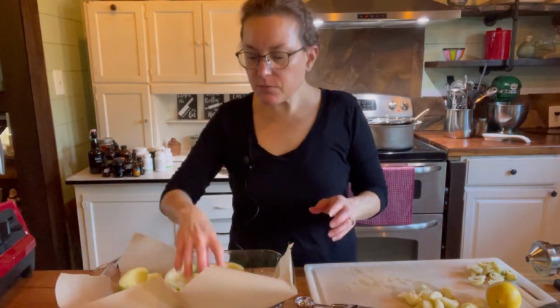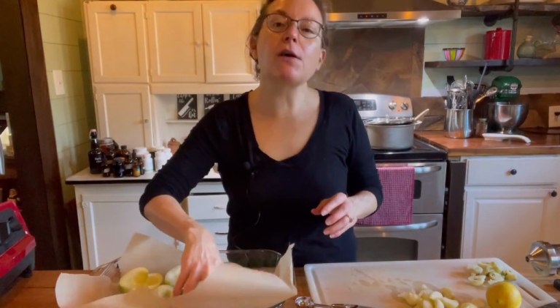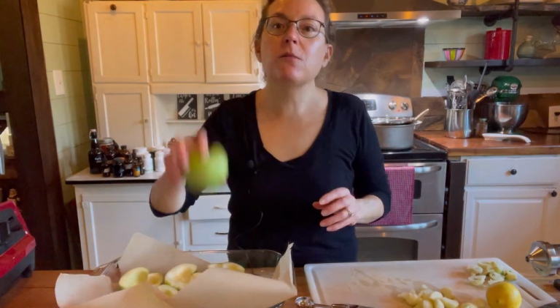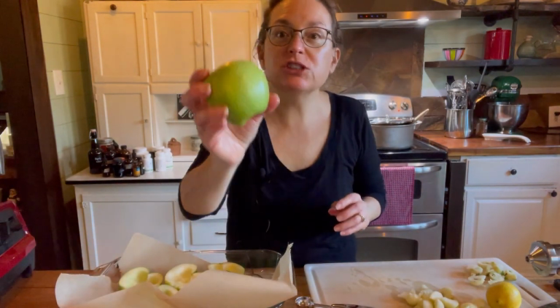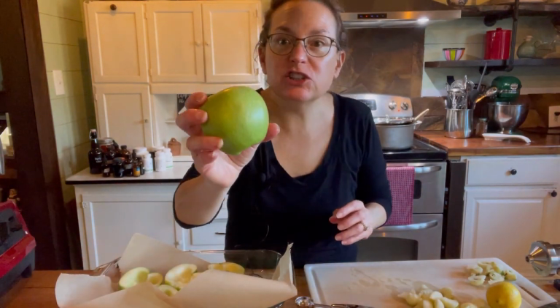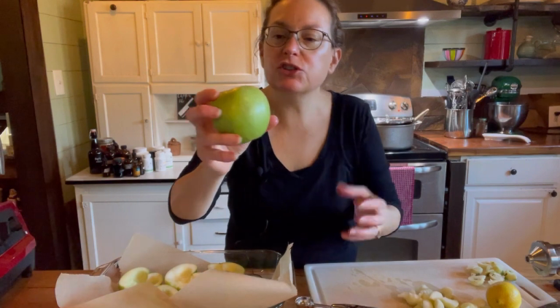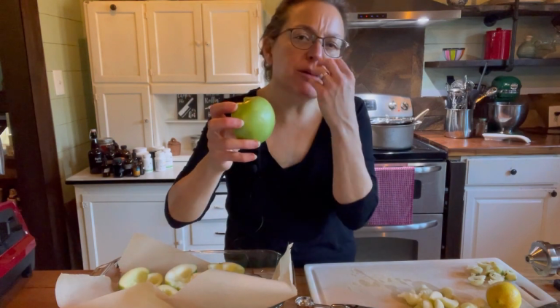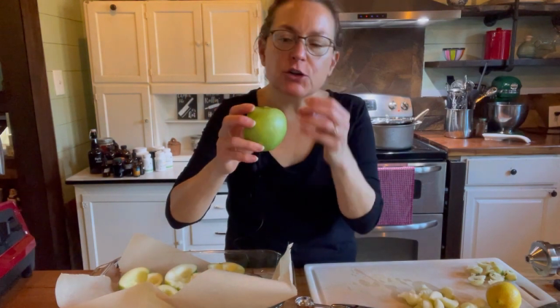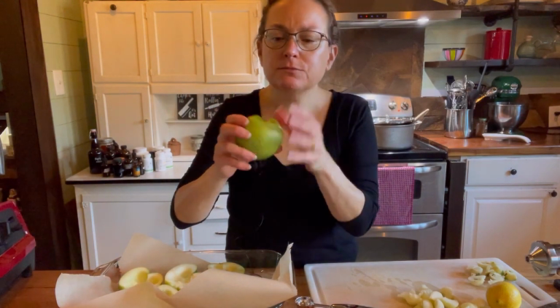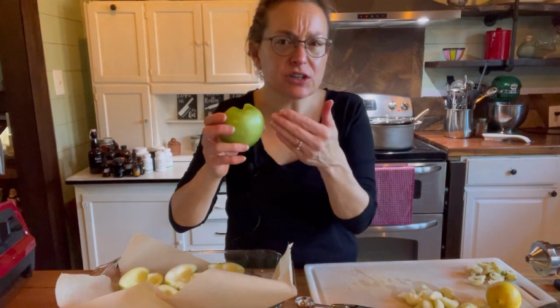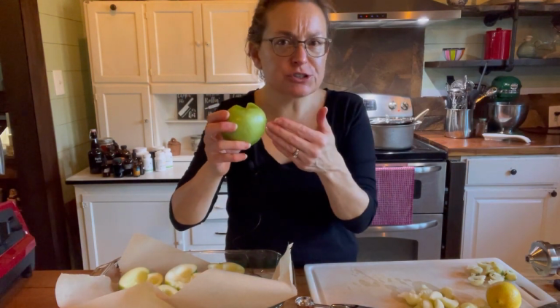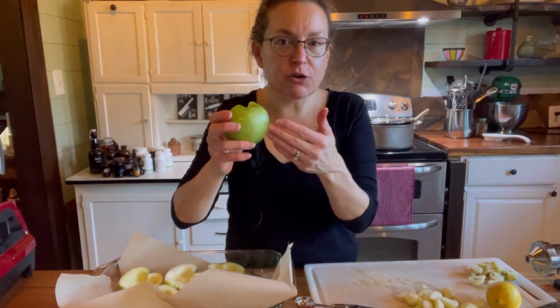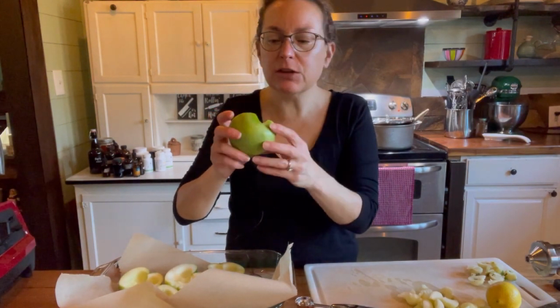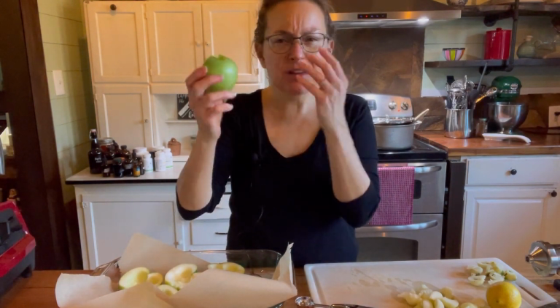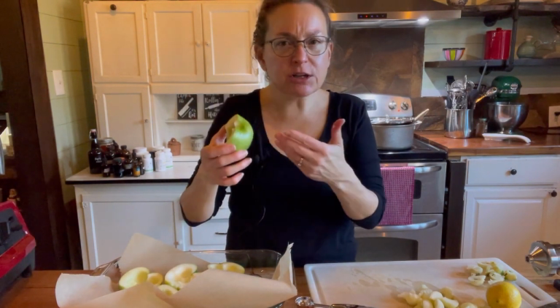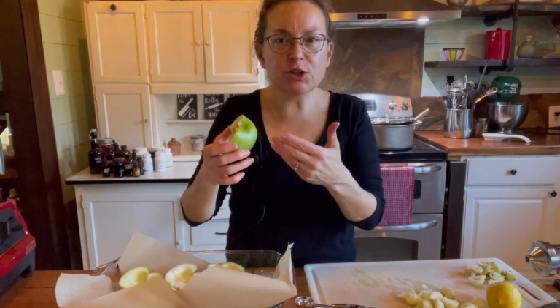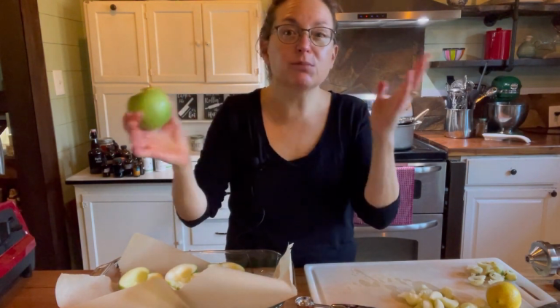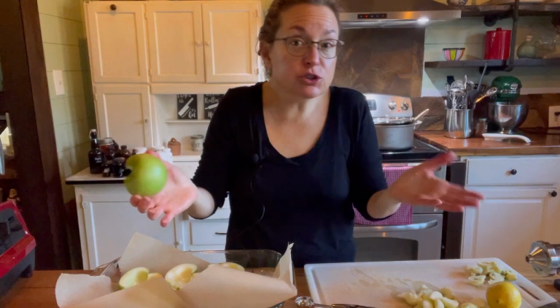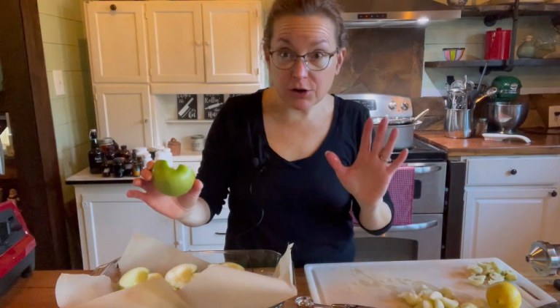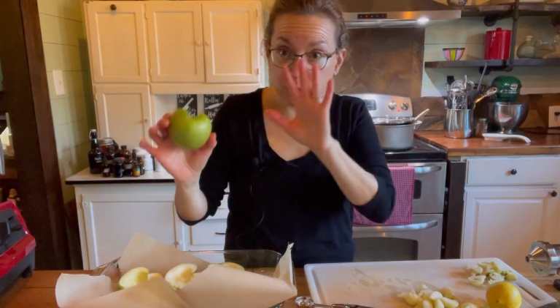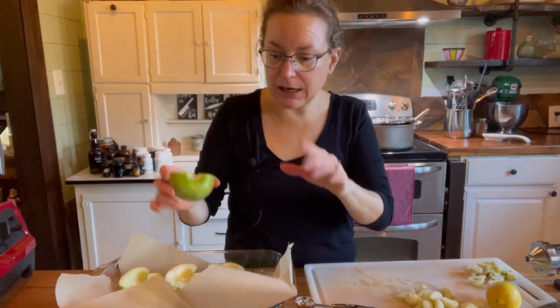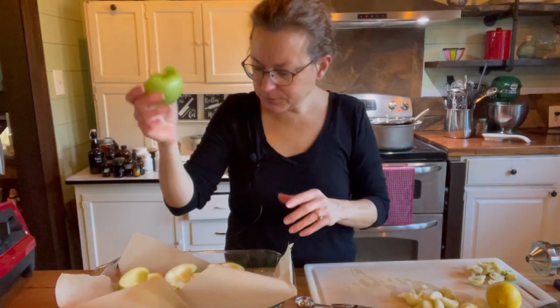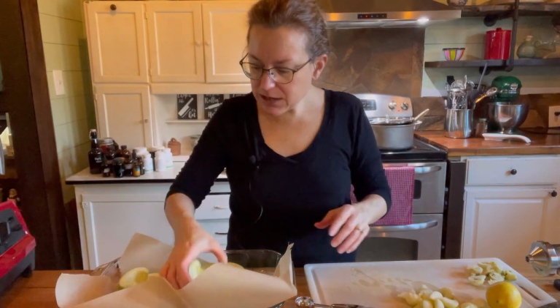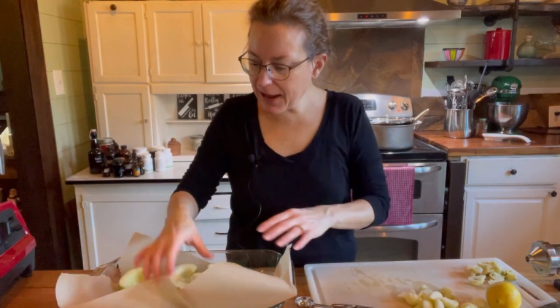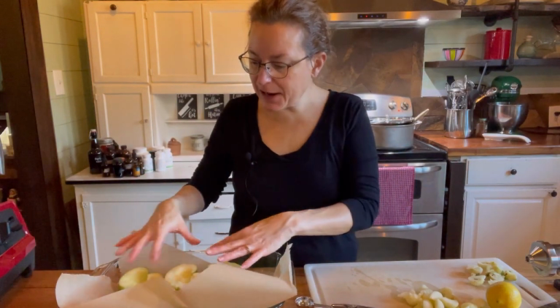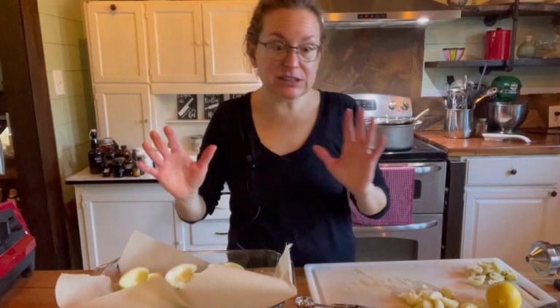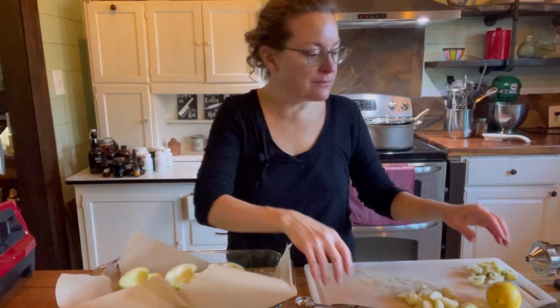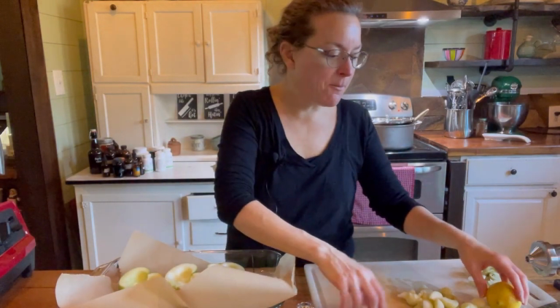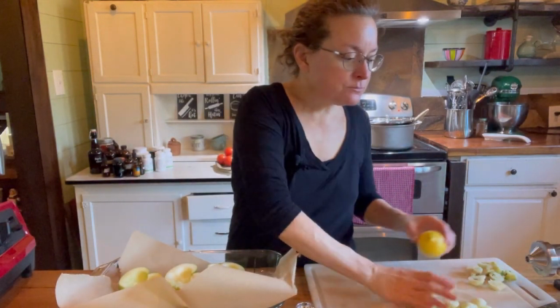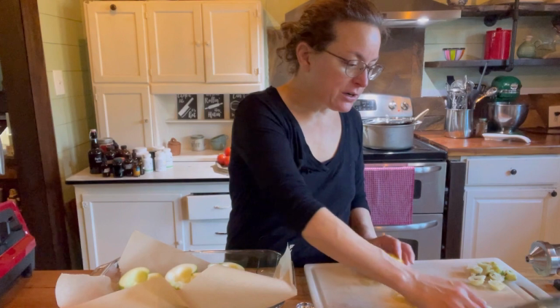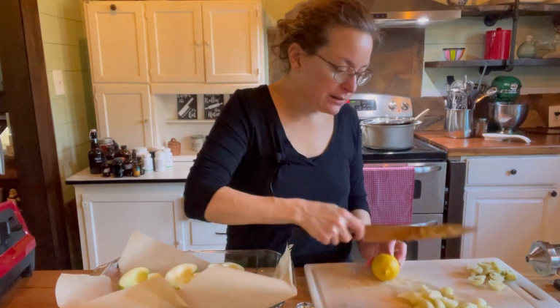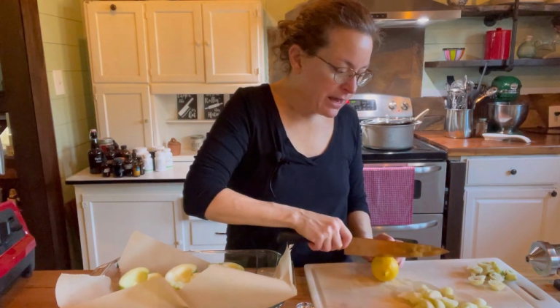I'm using Granny Smiths — they're a little more bitter, have a lot of nutrition, and they hold up better when you bake. But you can use whatever apple you like. Now I have my six halves and I'm going to cut a lemon in half.